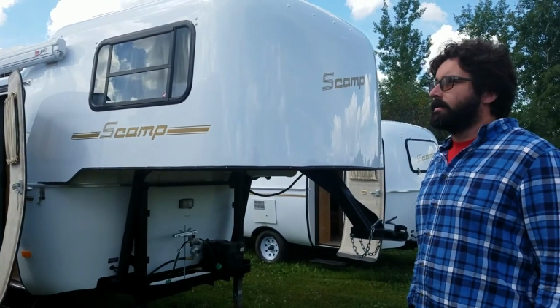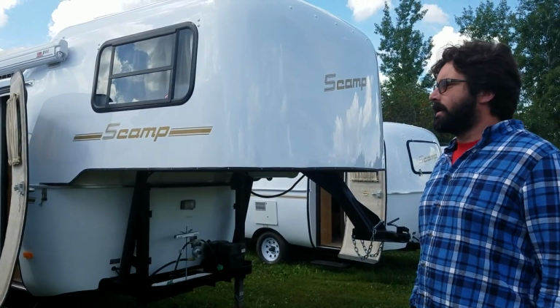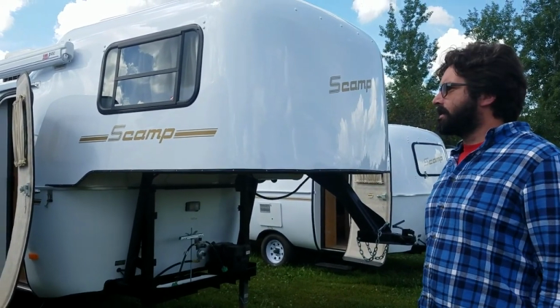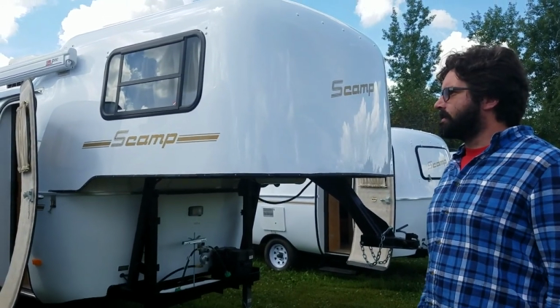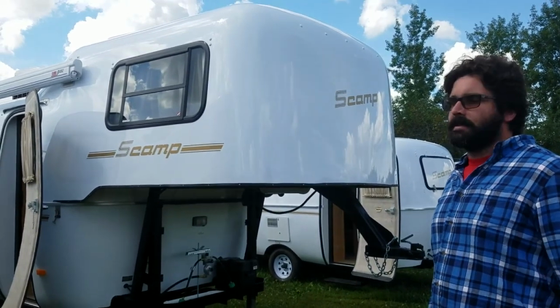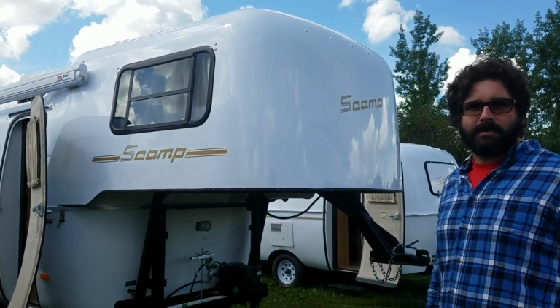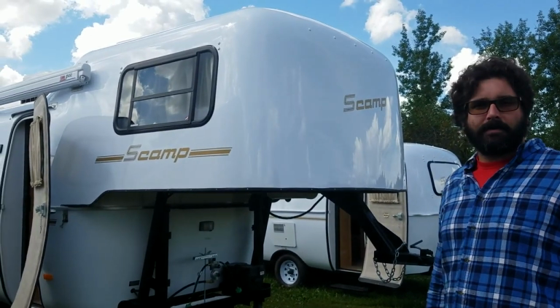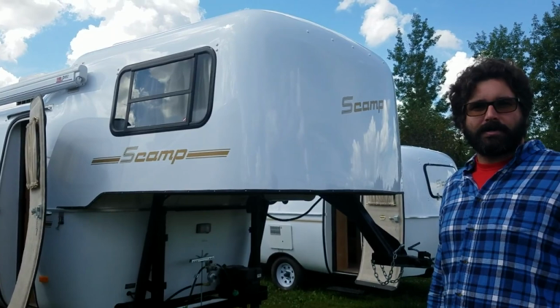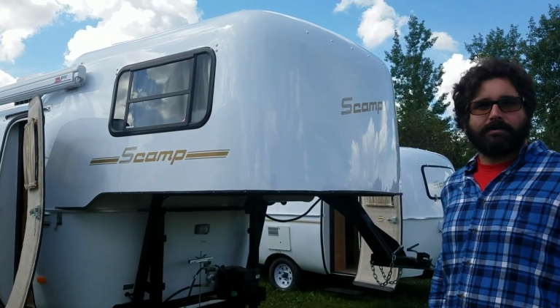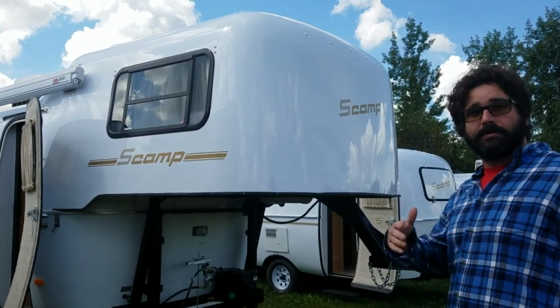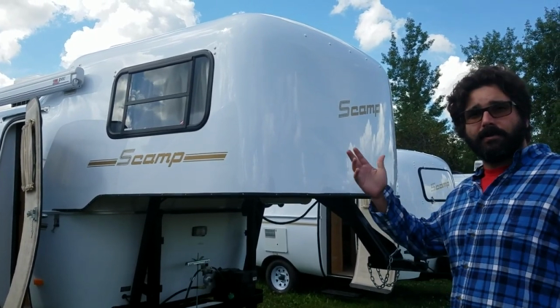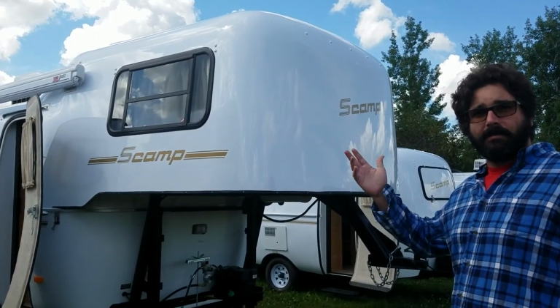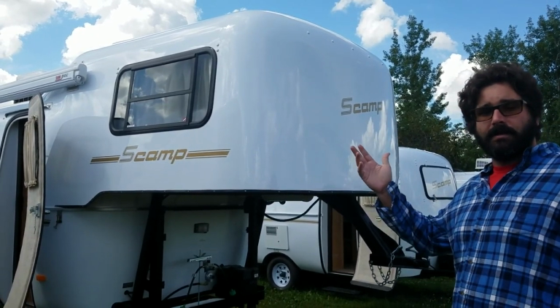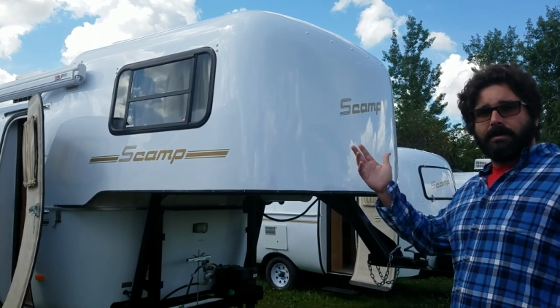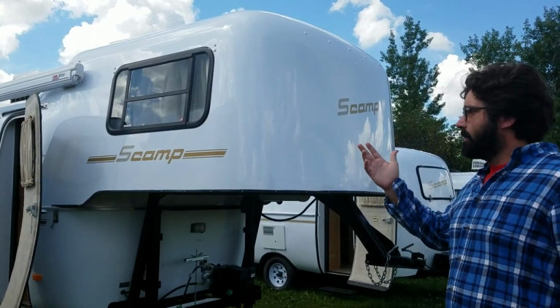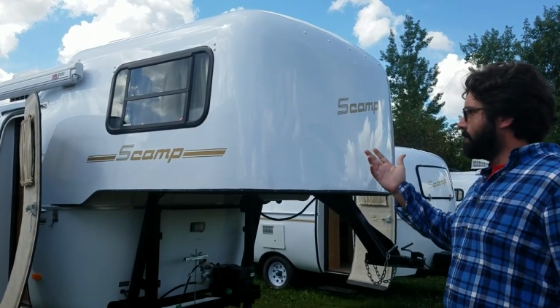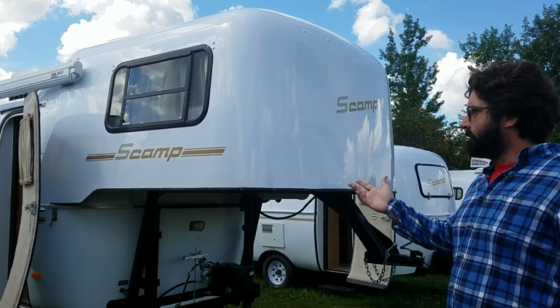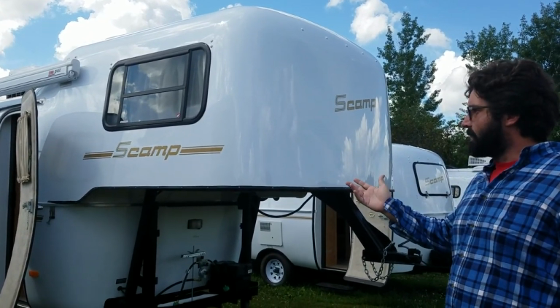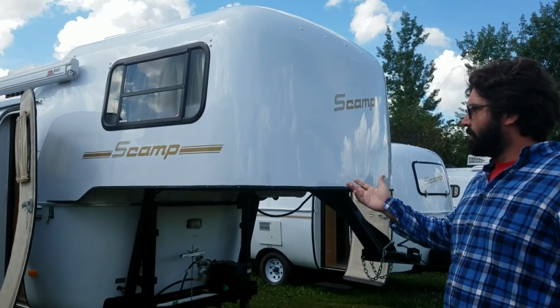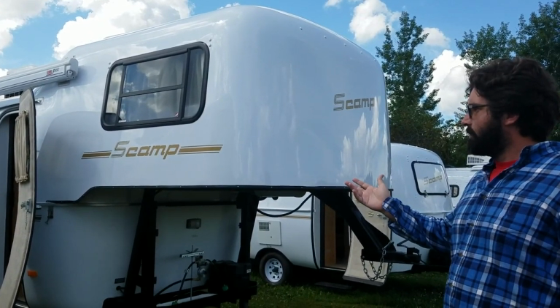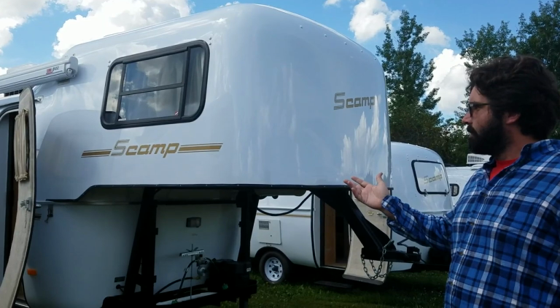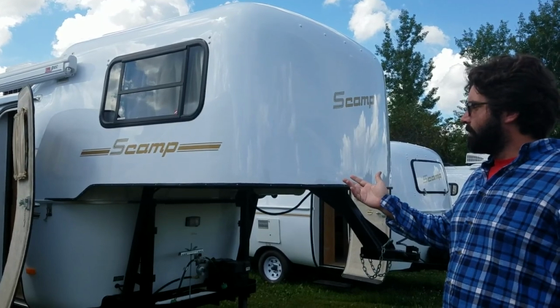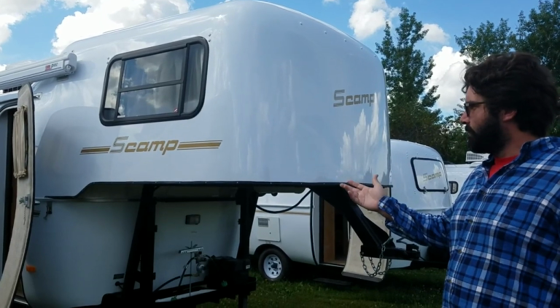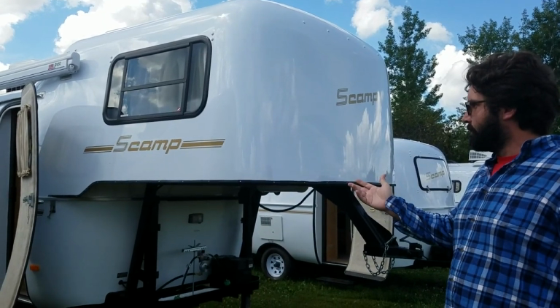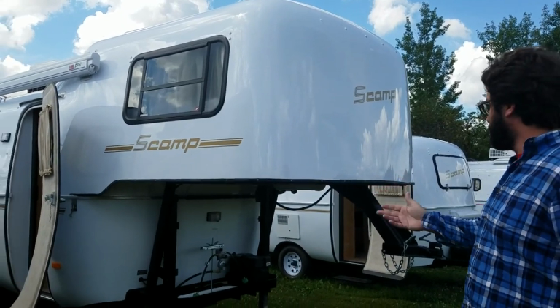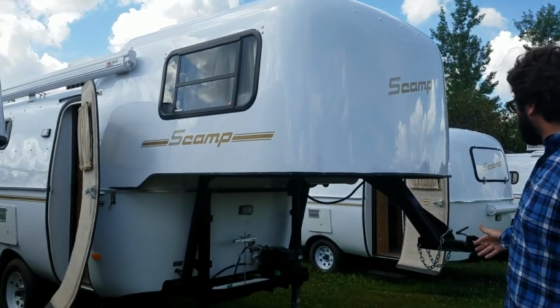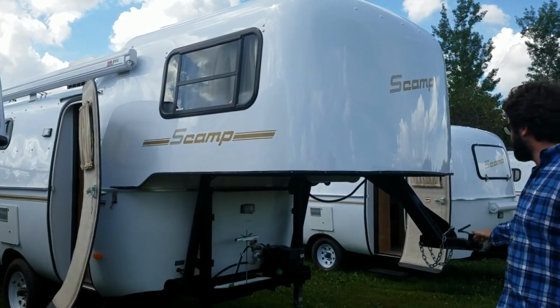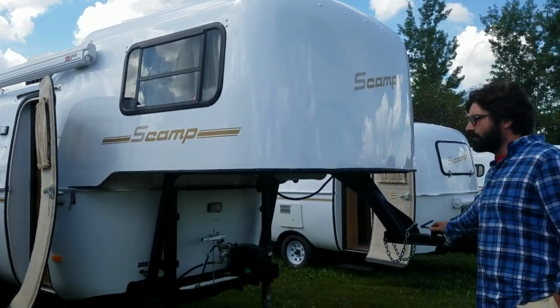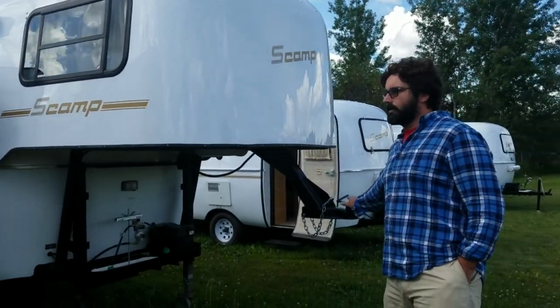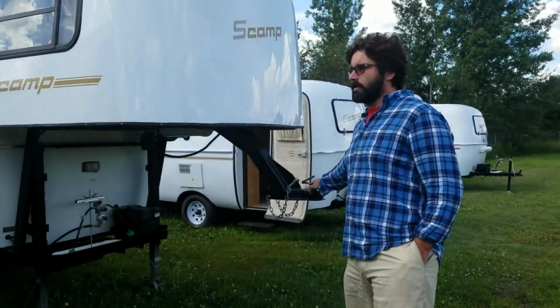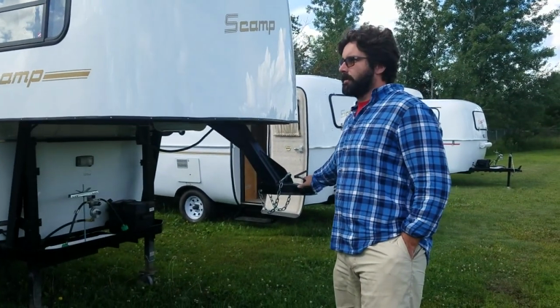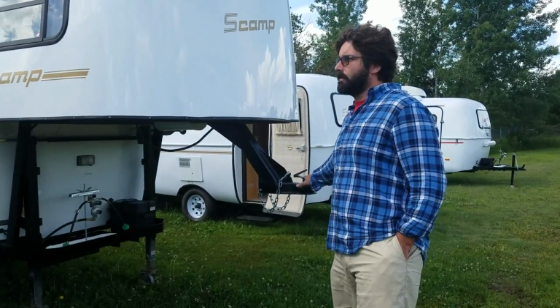Again, this is August 2017. We're at the Scamp Factory in Pax, Minnesota. We're now taking a look at the 19-foot Scamp fifth wheel. This isn't exactly a fifth wheel hitch, but it's shaped like a fifth wheel.